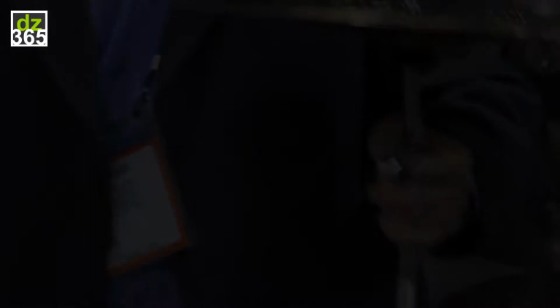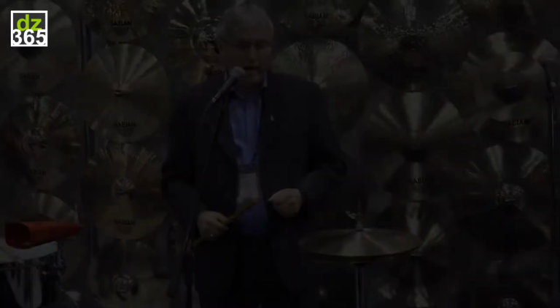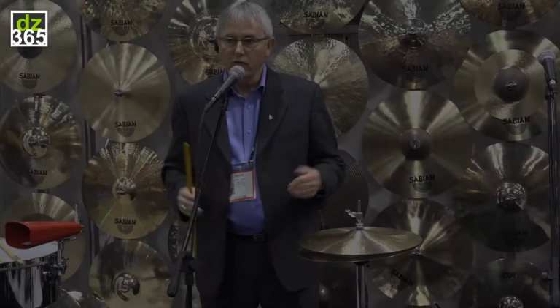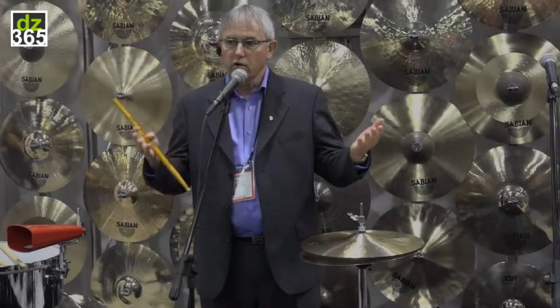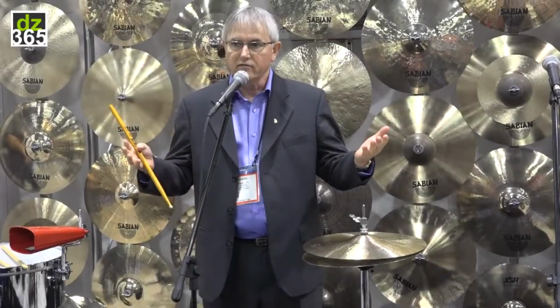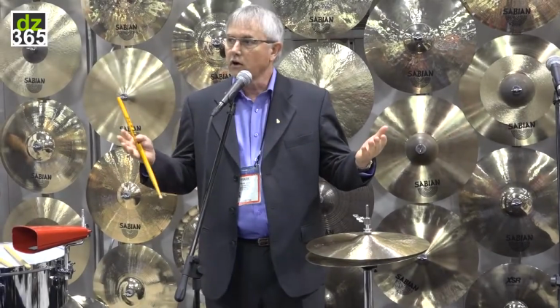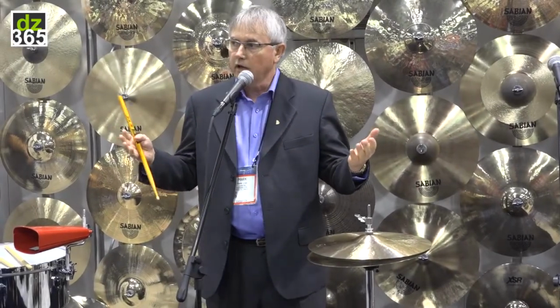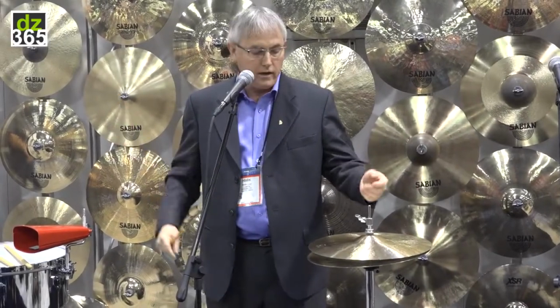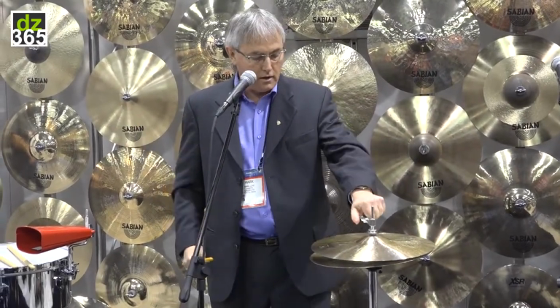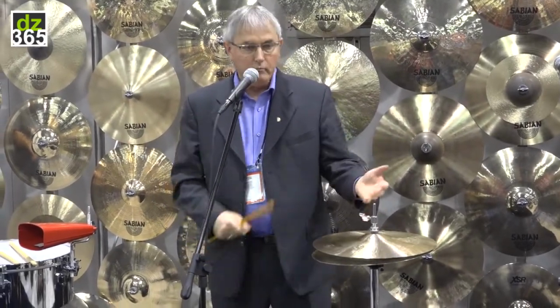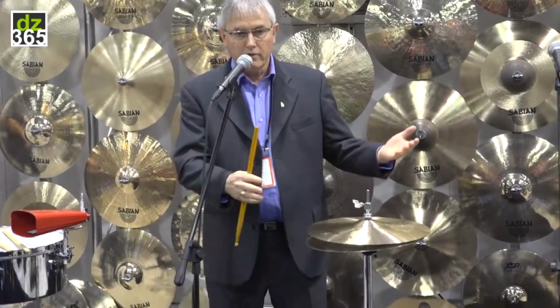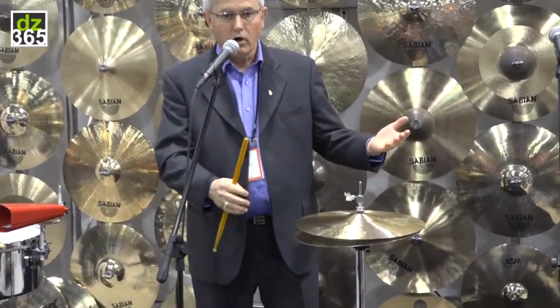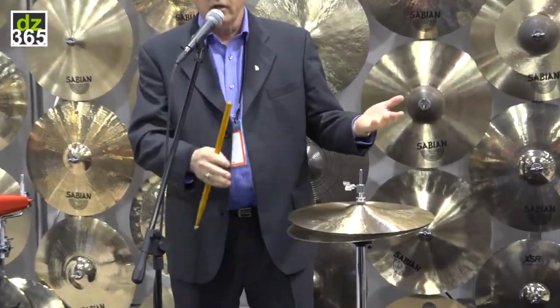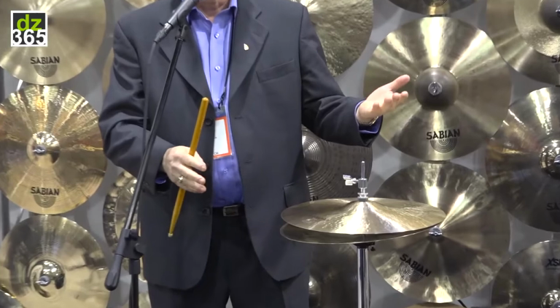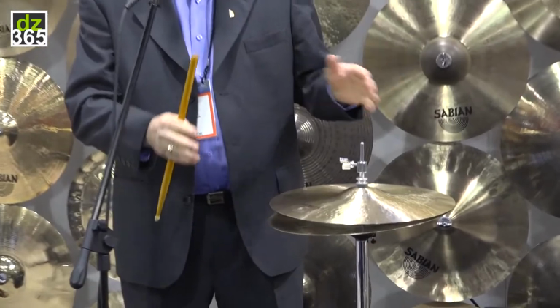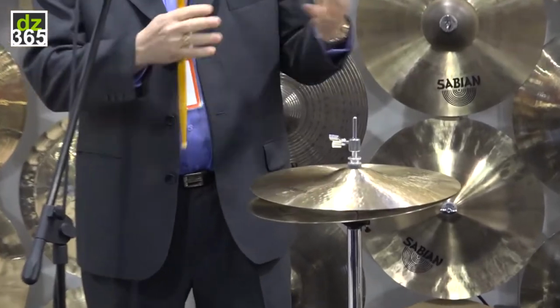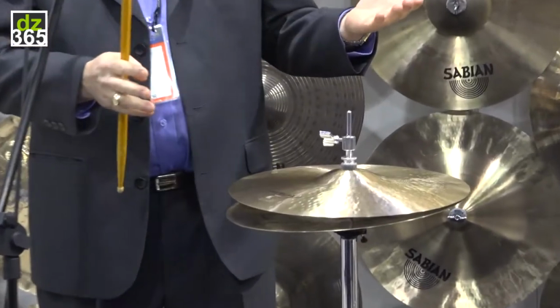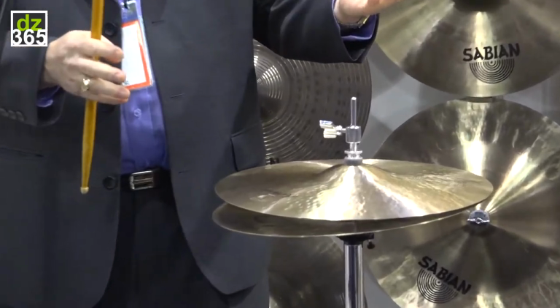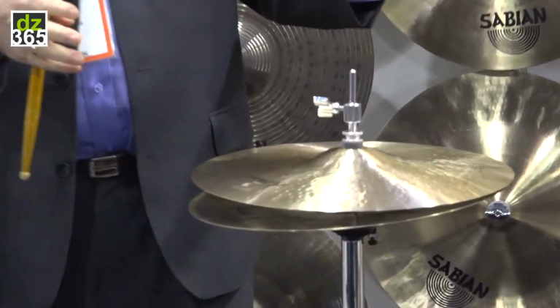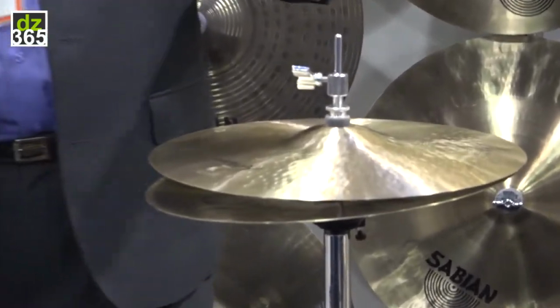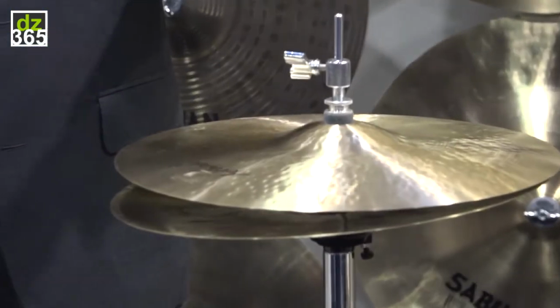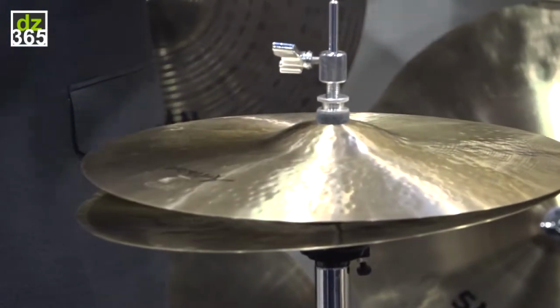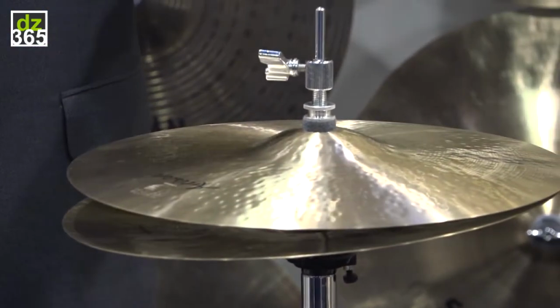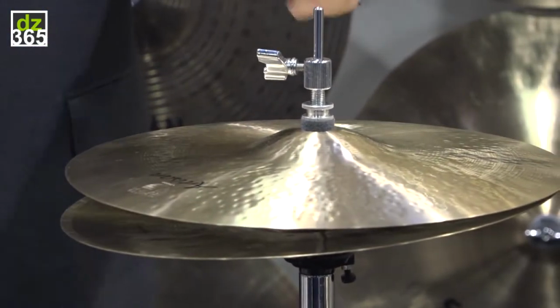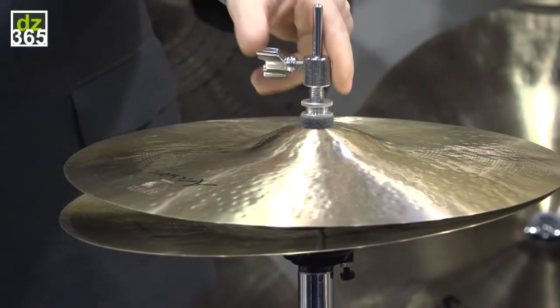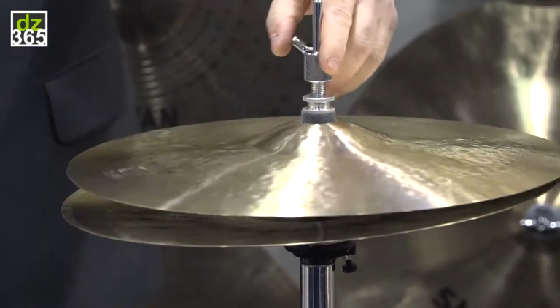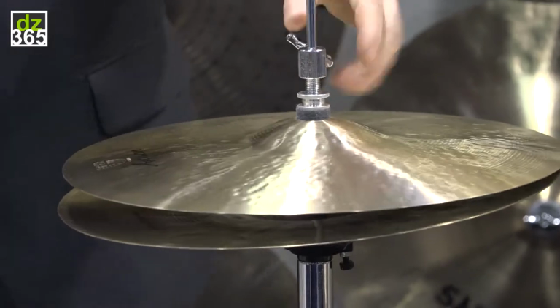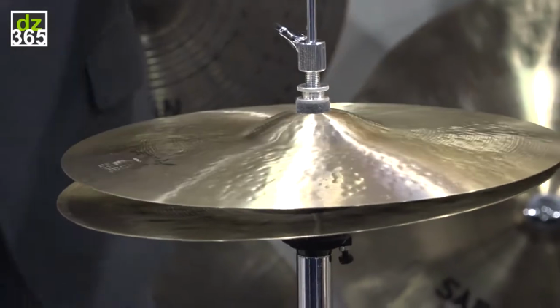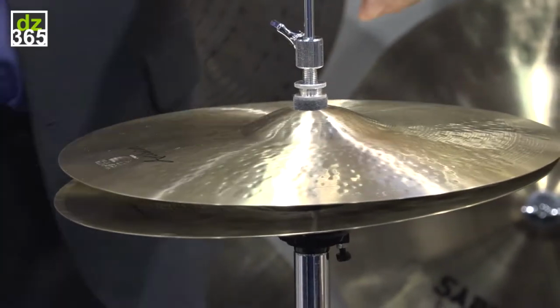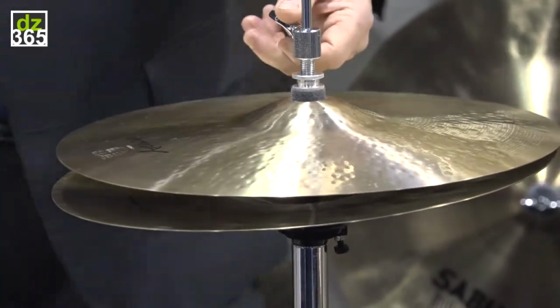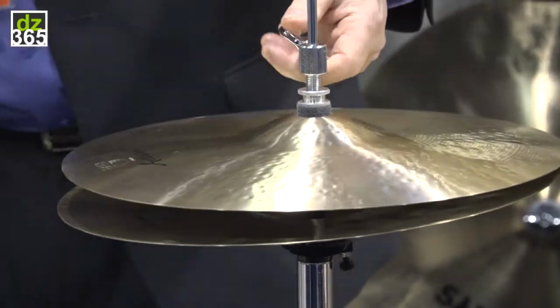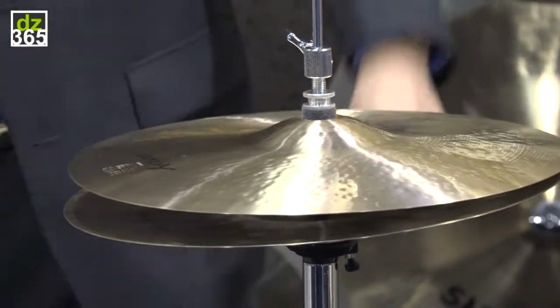We've added 14 and 15 inch Artisan White hi-hats — medium thin top, medium bottom — offered in 14 and 15 inch sizes in natural and brilliant finish. I've got the 14s here to demonstrate.